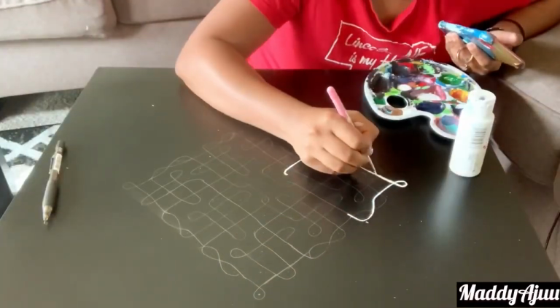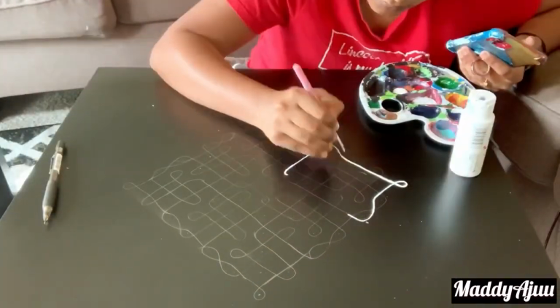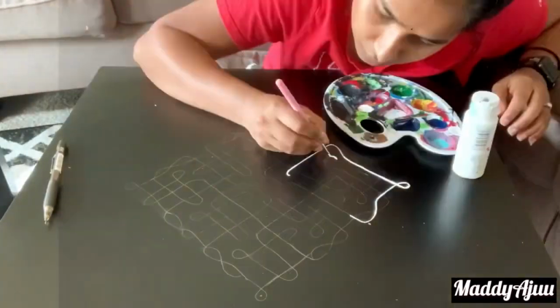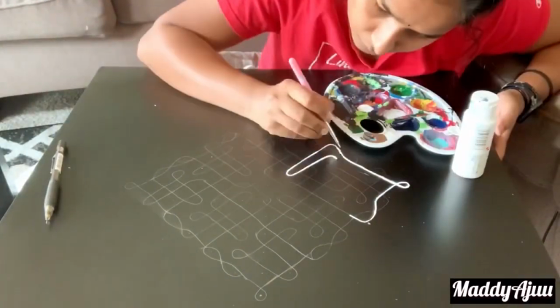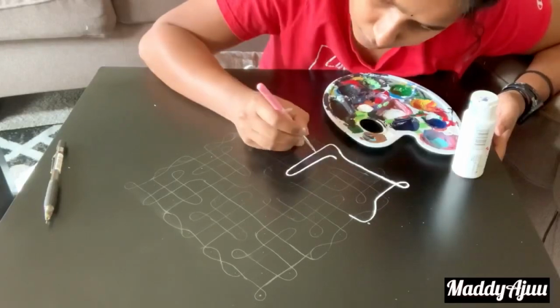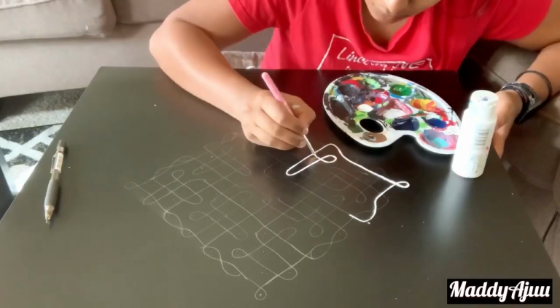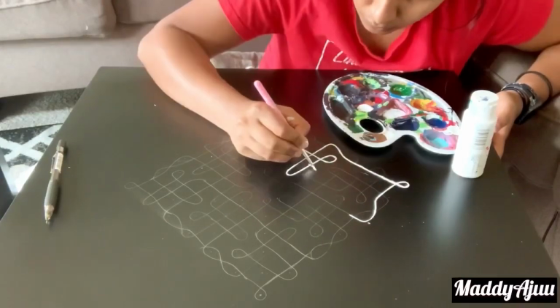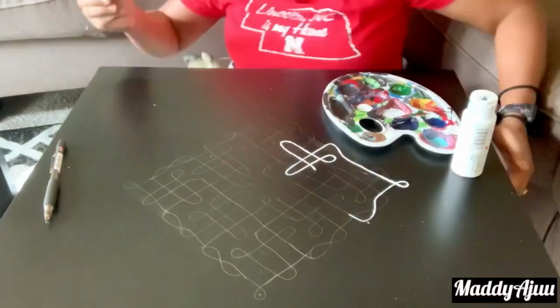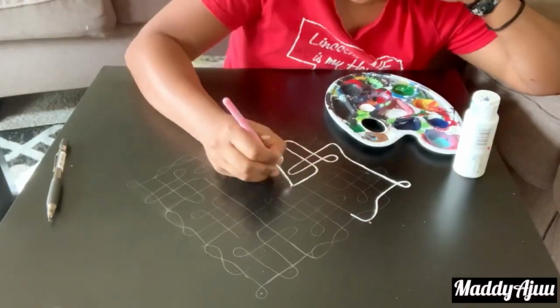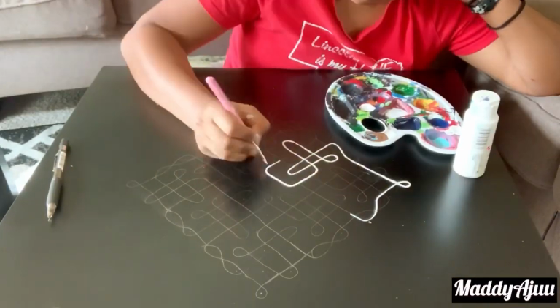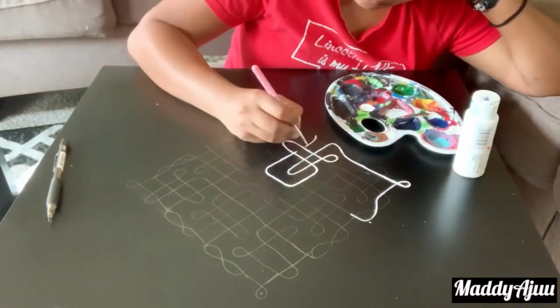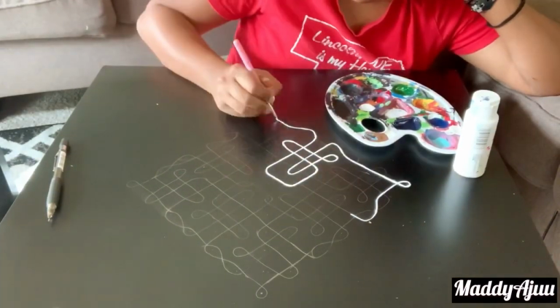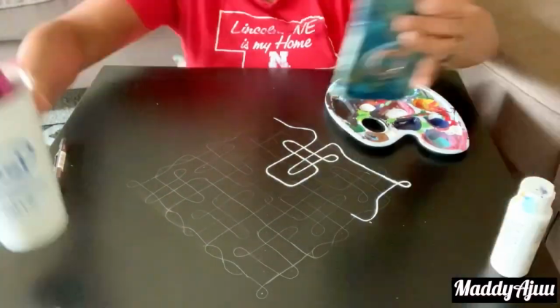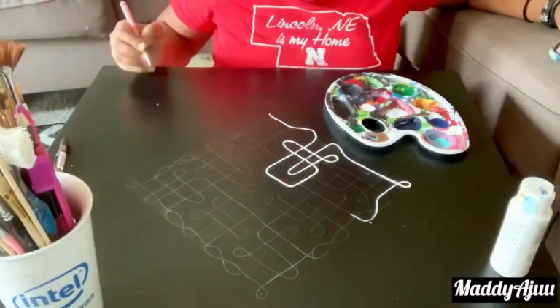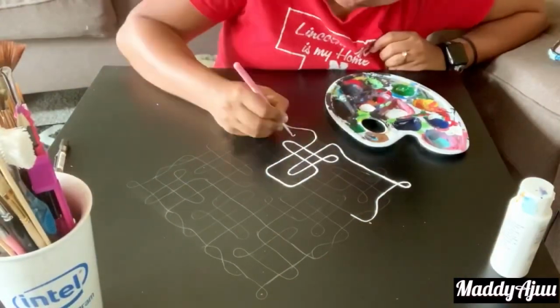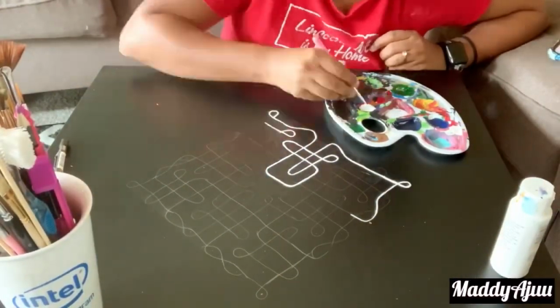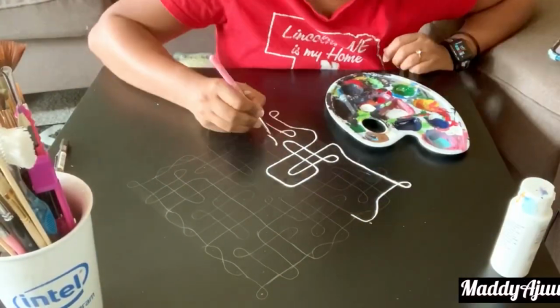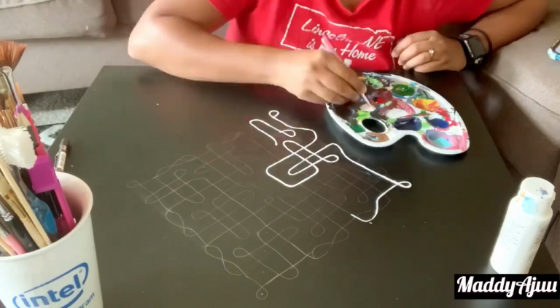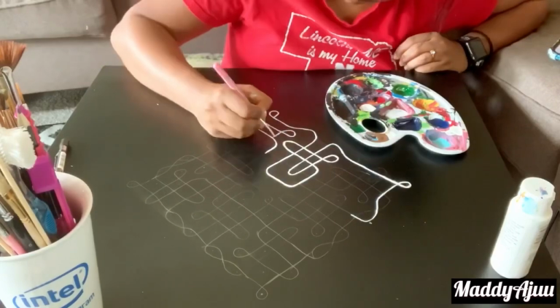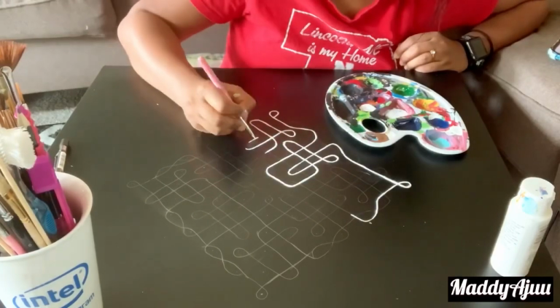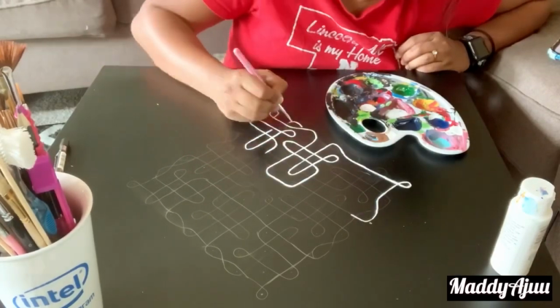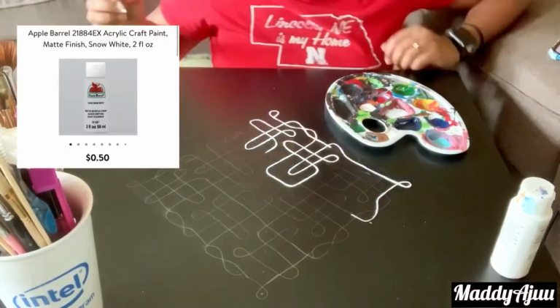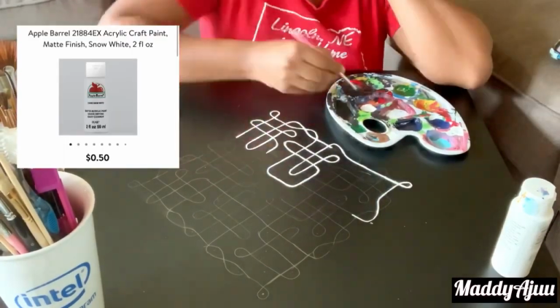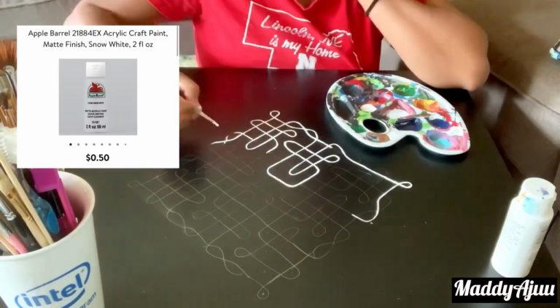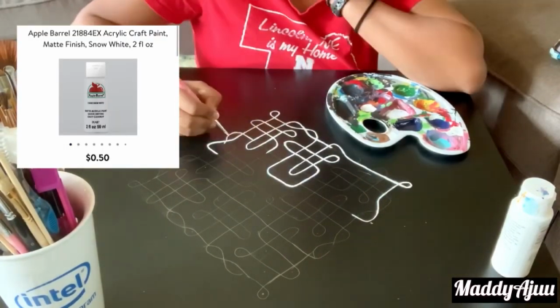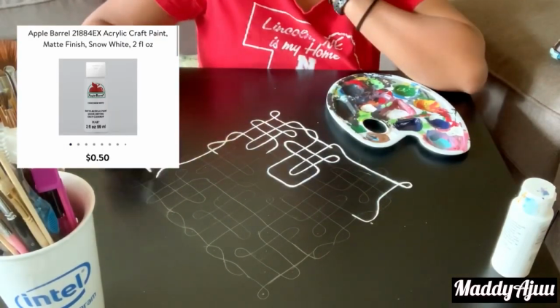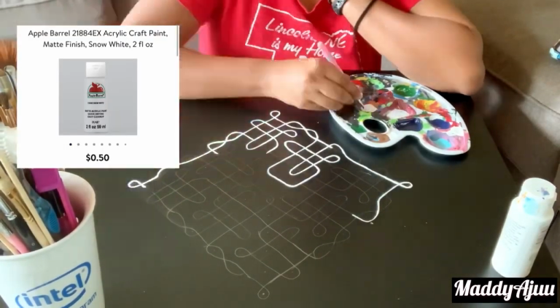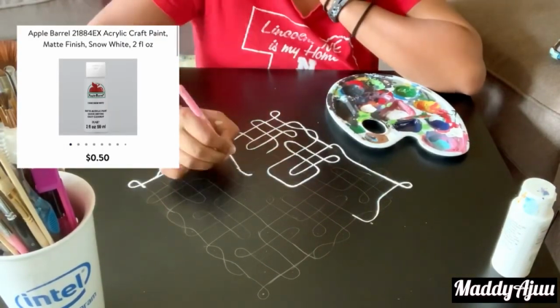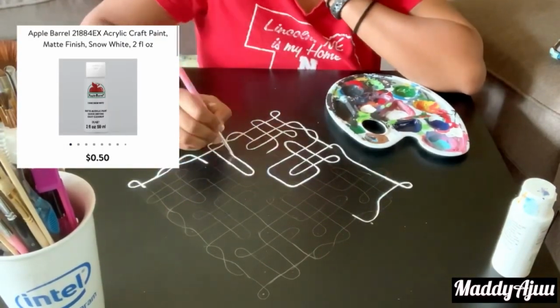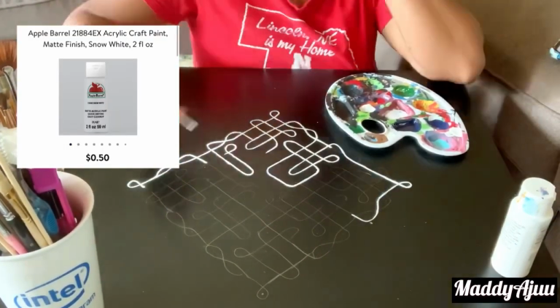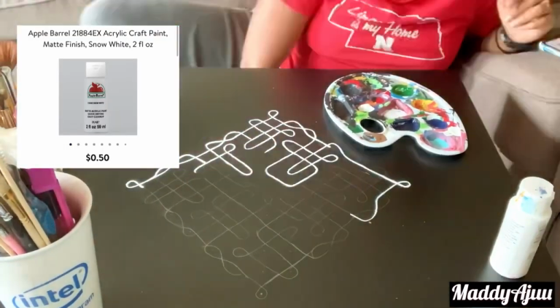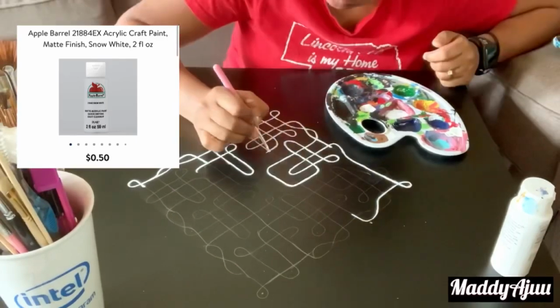I will use a pencil. I am going to make a normal acrylic plane.